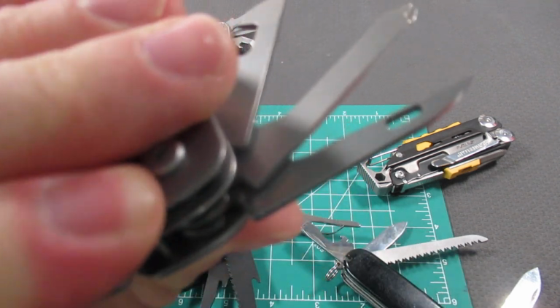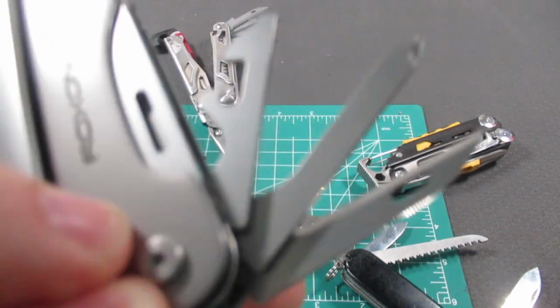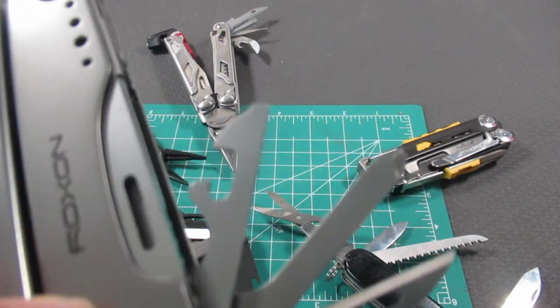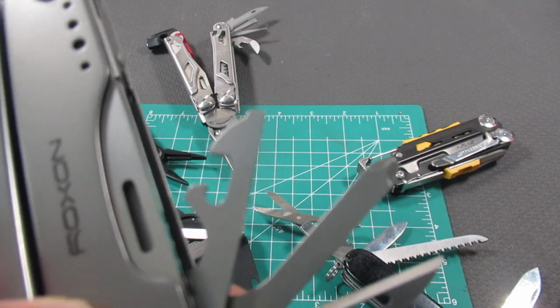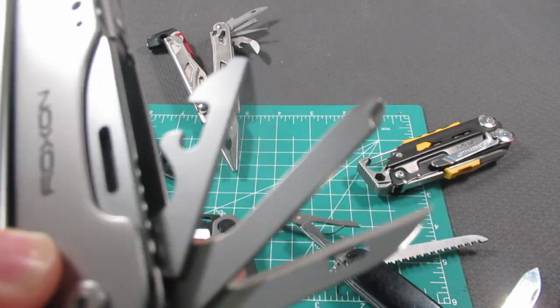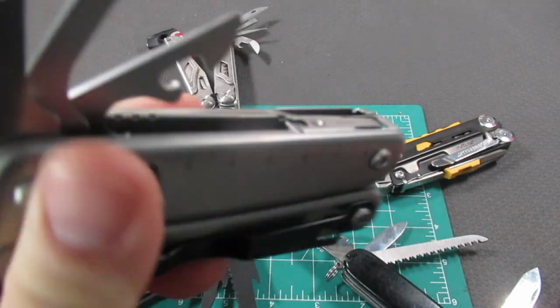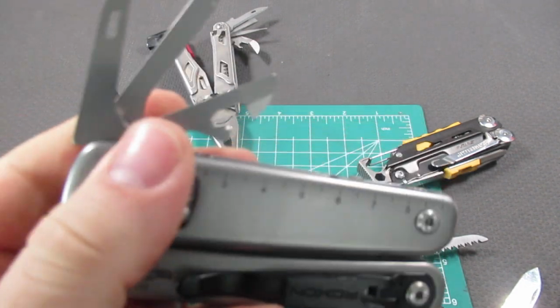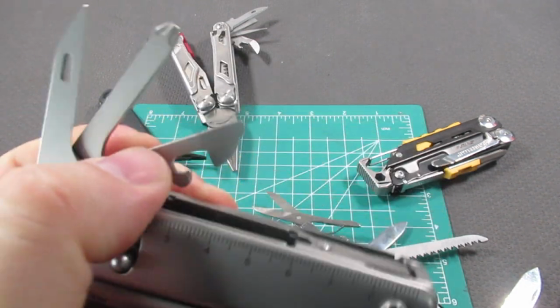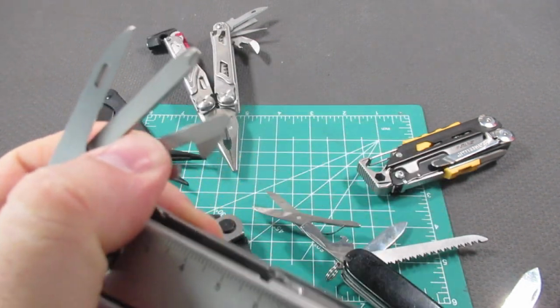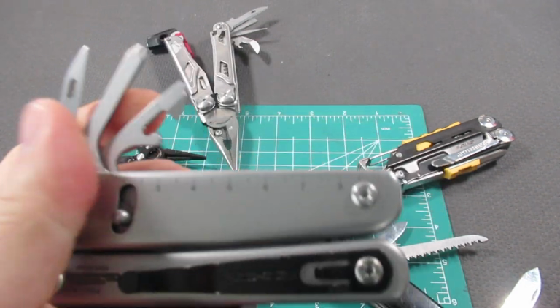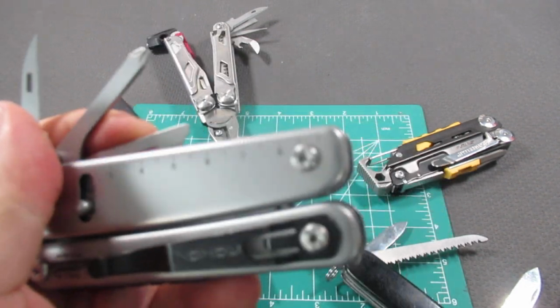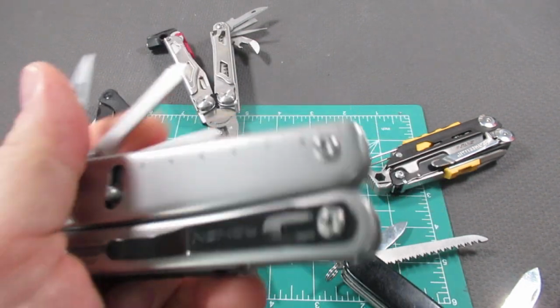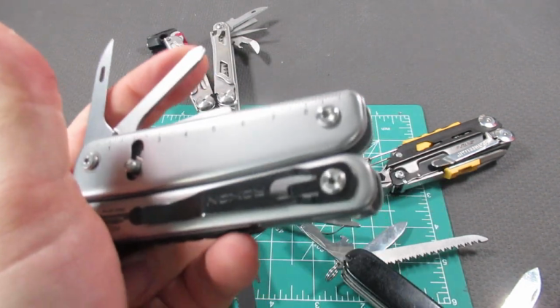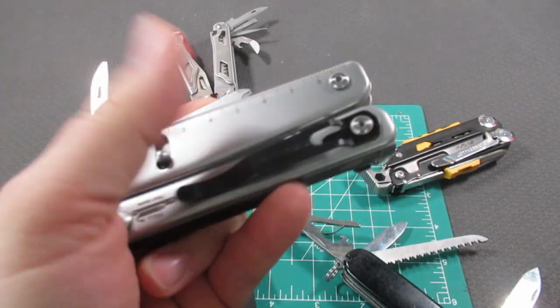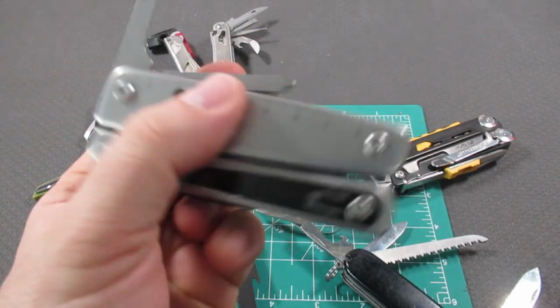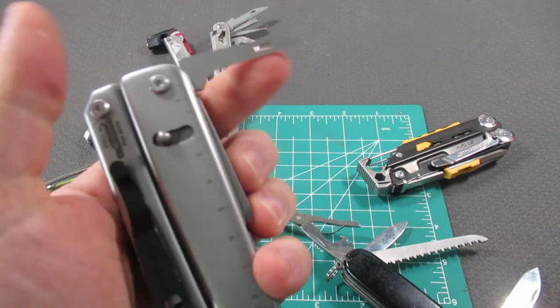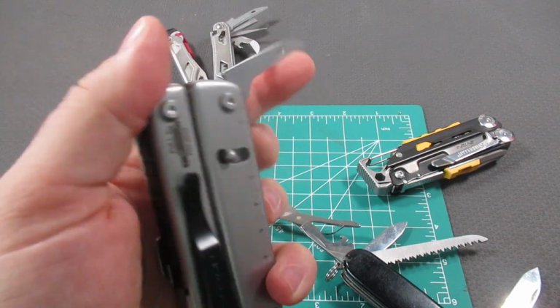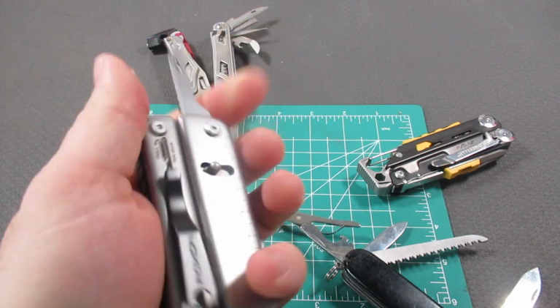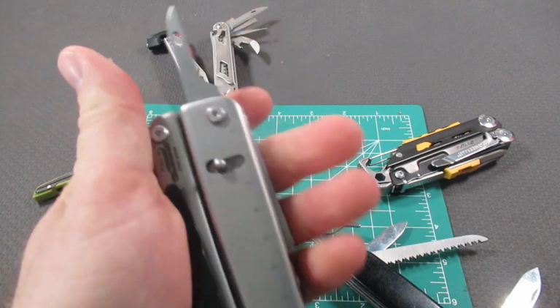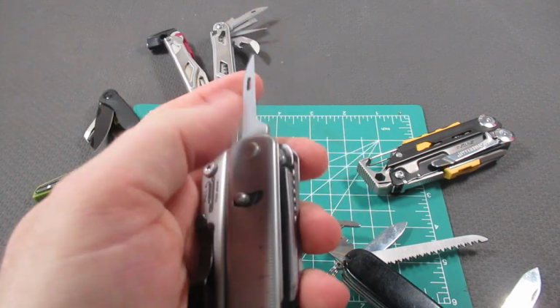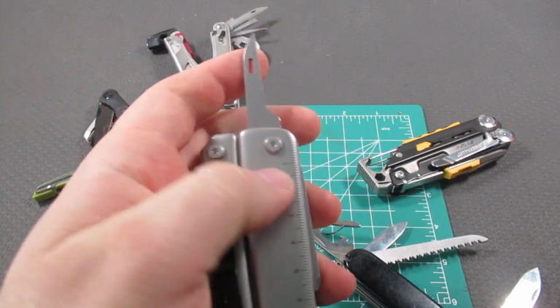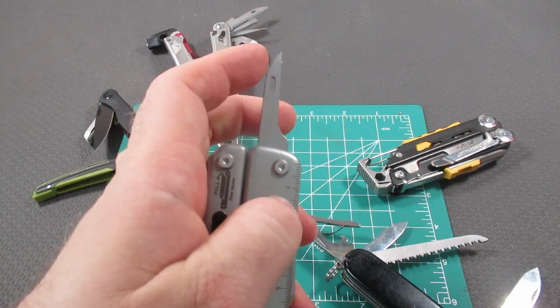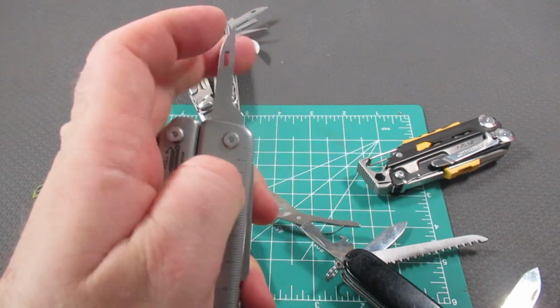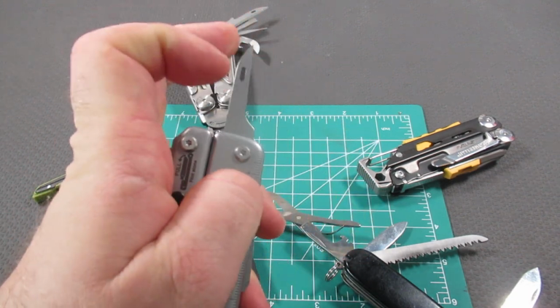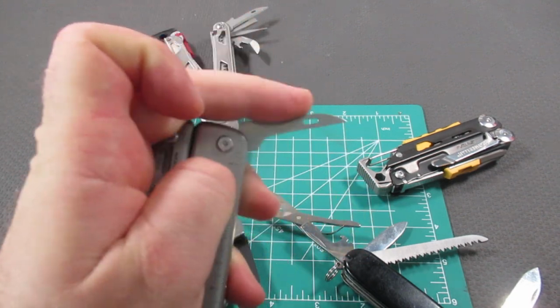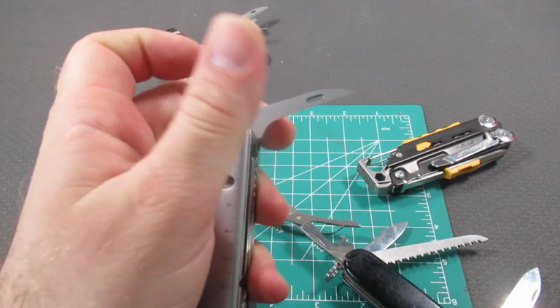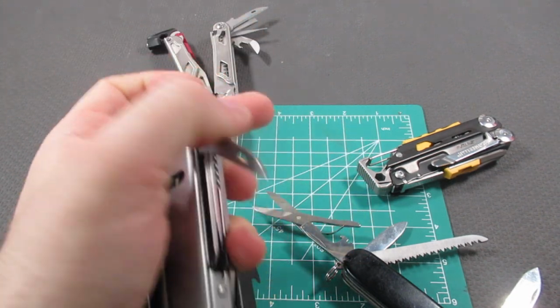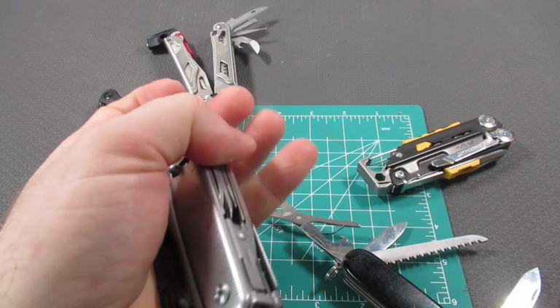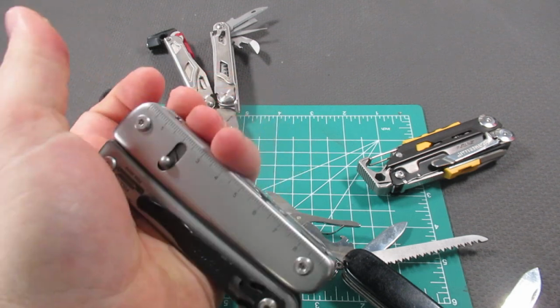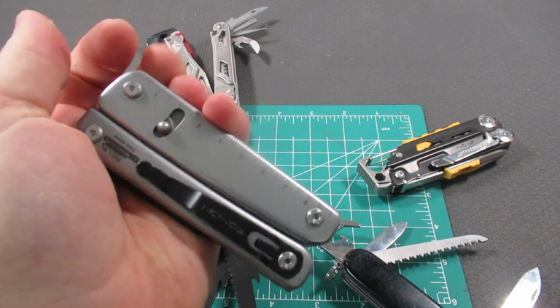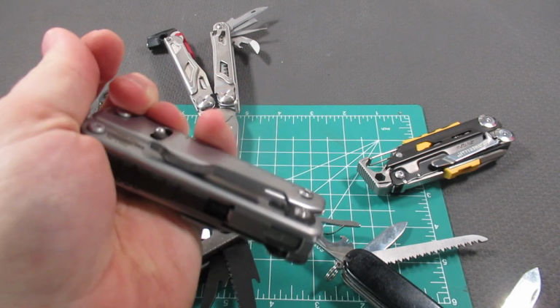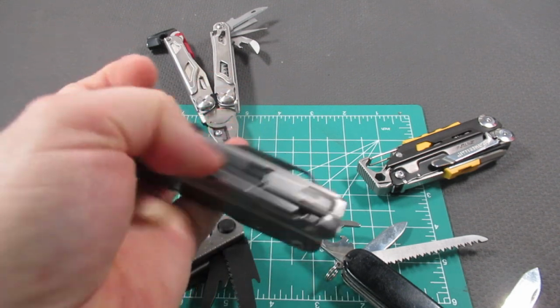You have your awl, your Phillips screwdriver, your combo can opener, bottle opener — and these also lock into place. It's very simple to unlock them: you just push down and then push back, and it unlocks the tool as well.